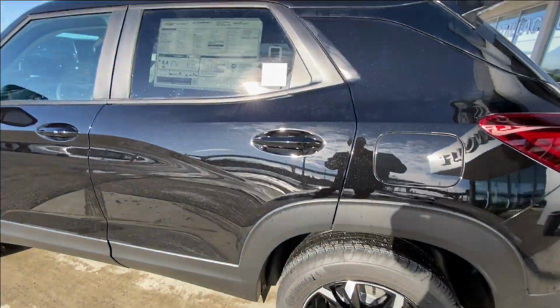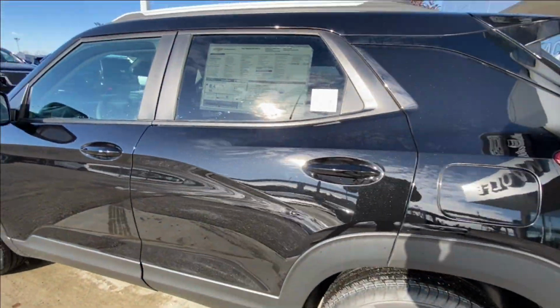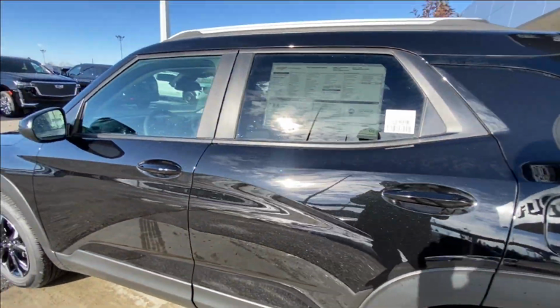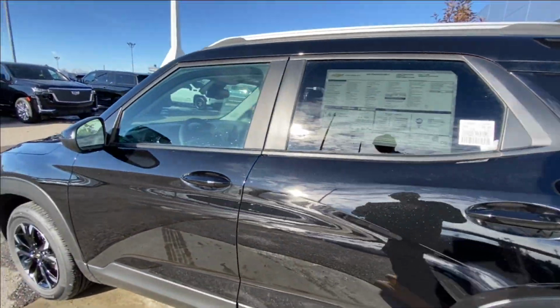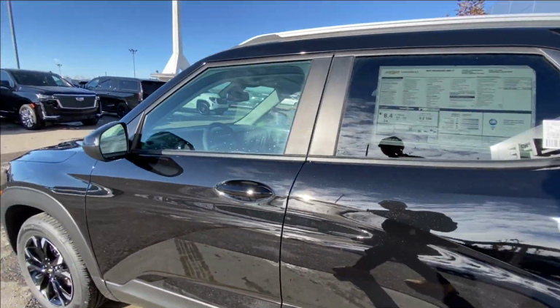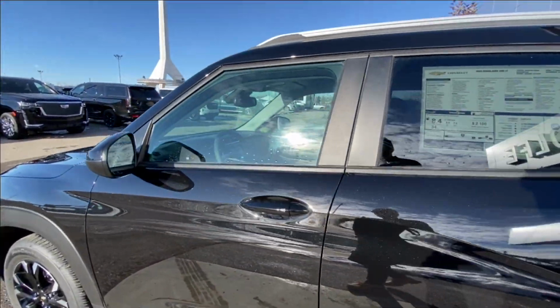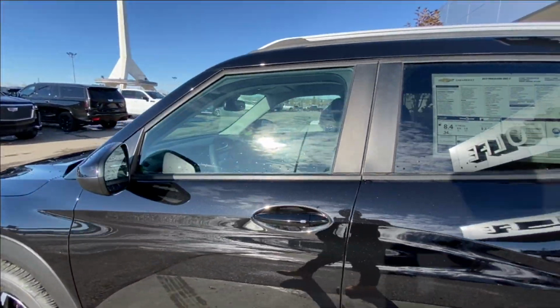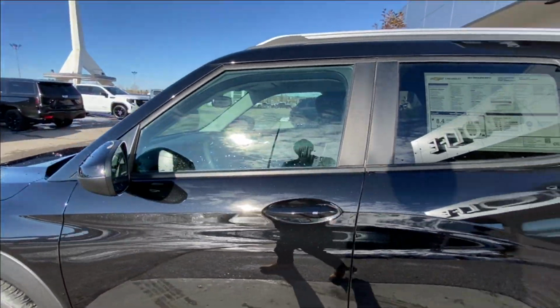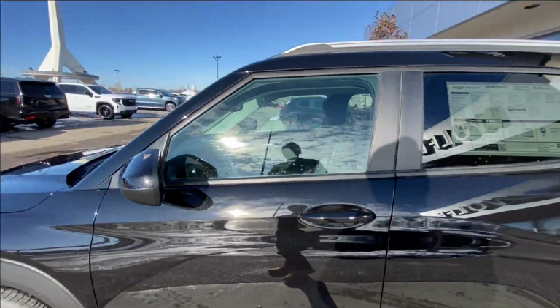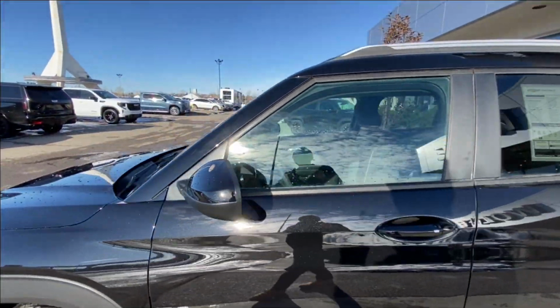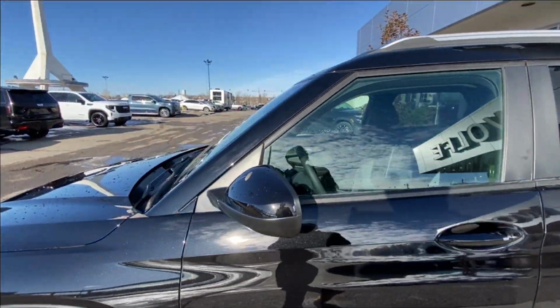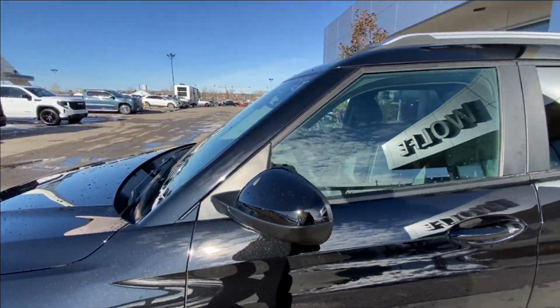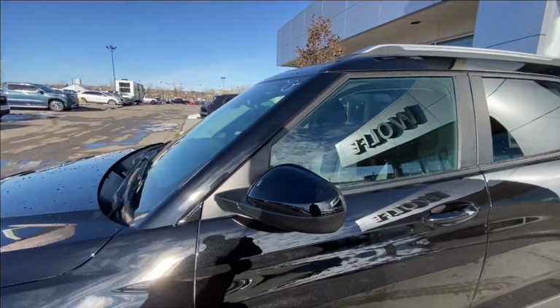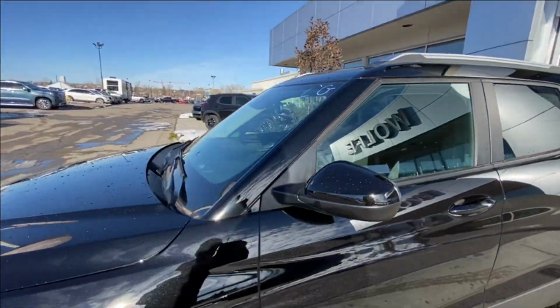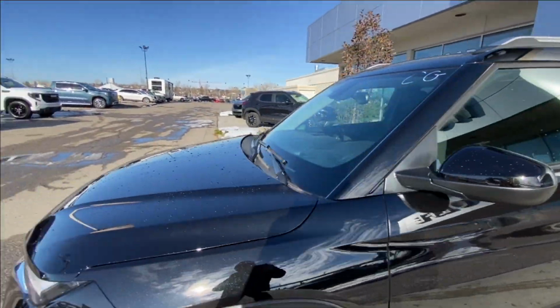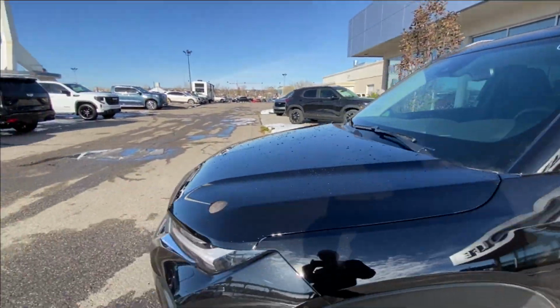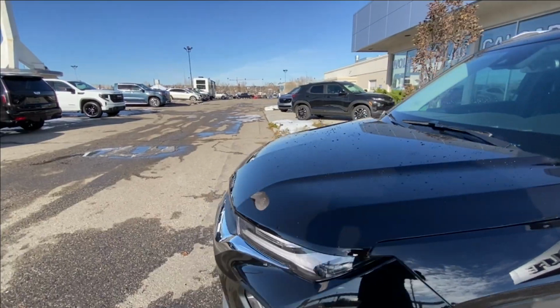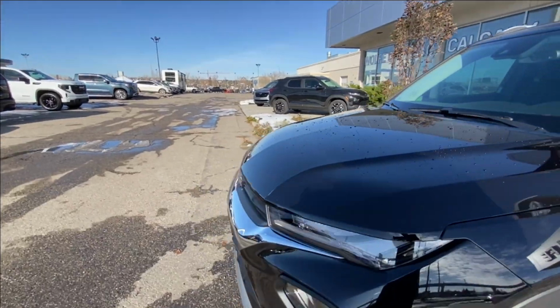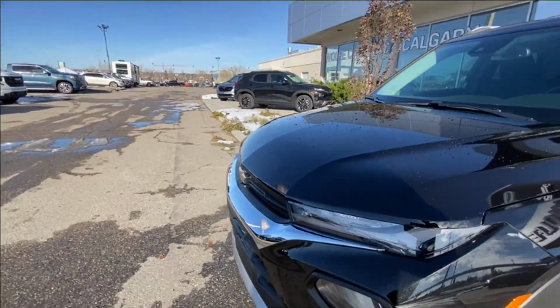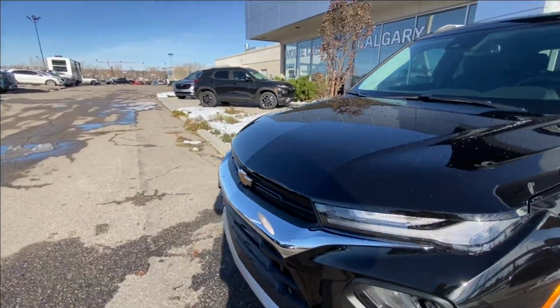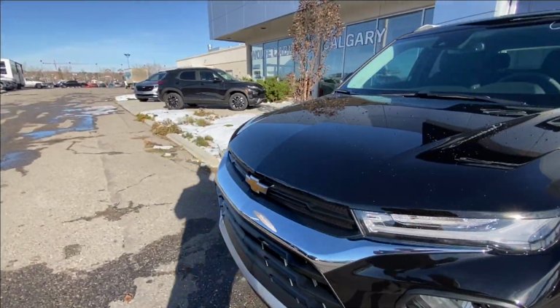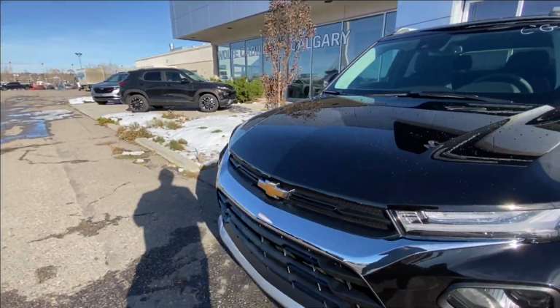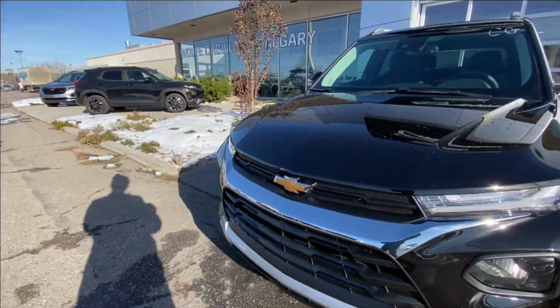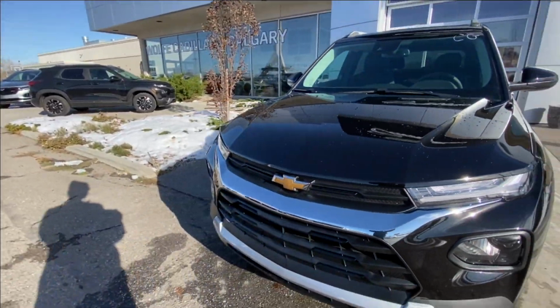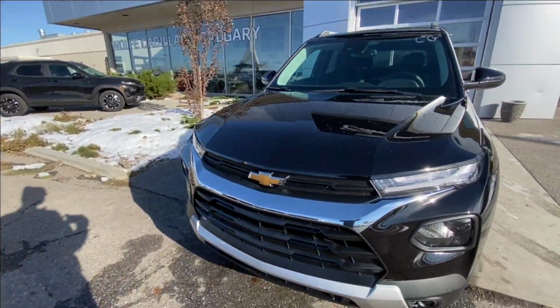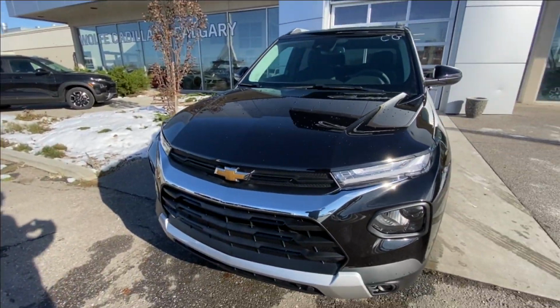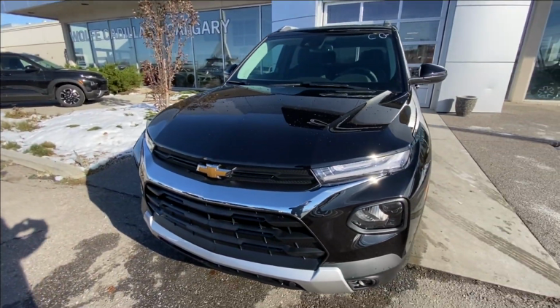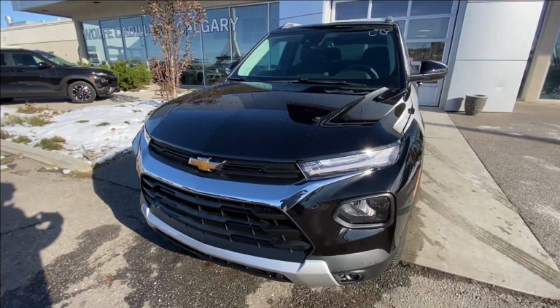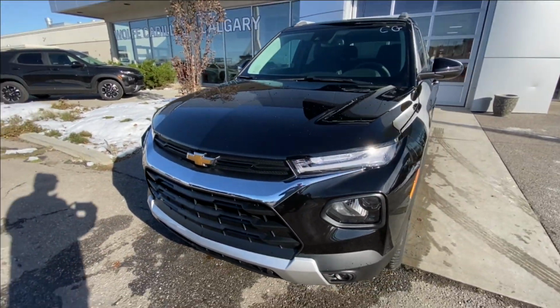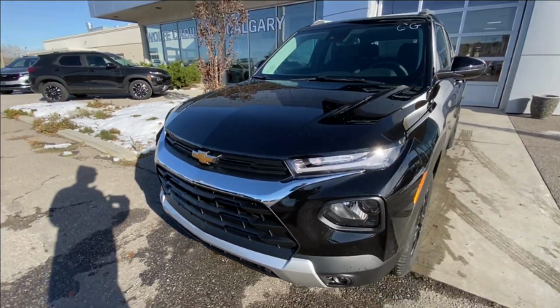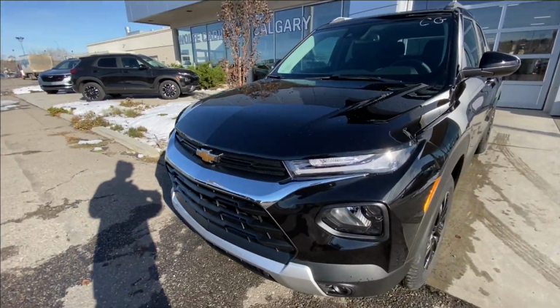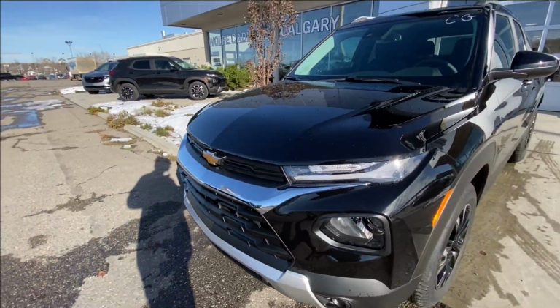Moving right along we have paint-matched door handles, paint-matched mirrors, and around the front of the vehicle, a bow tie in the center of the grille, LED daytime running lights and headlights.